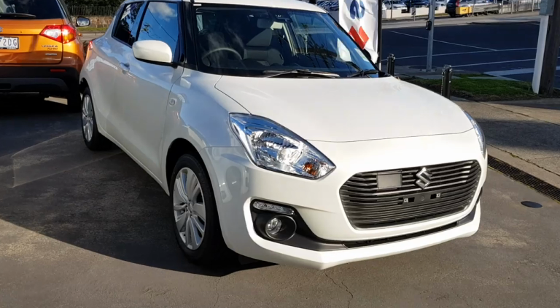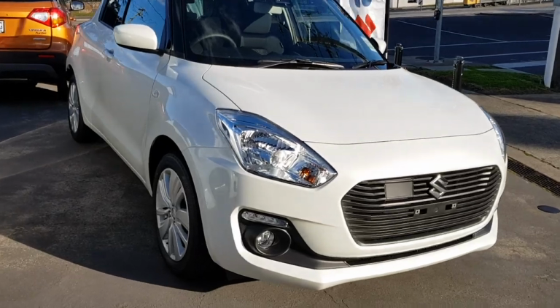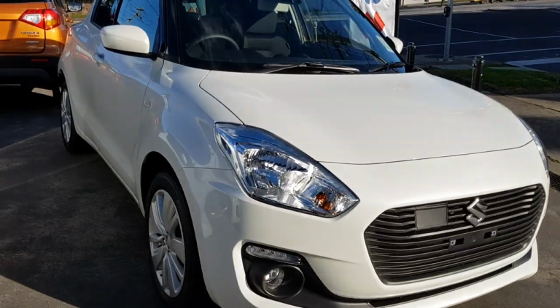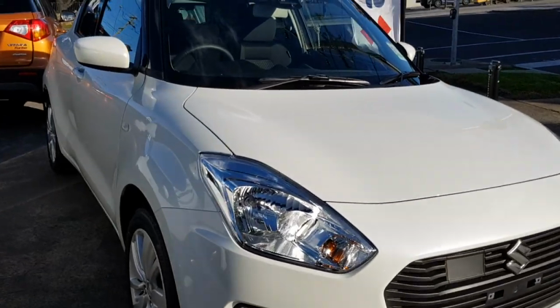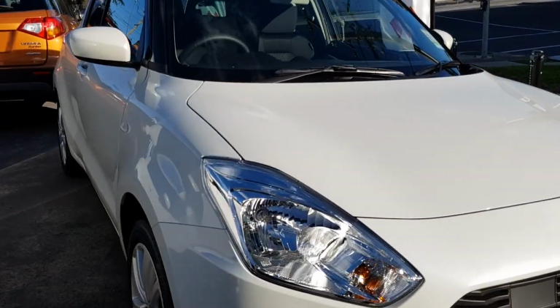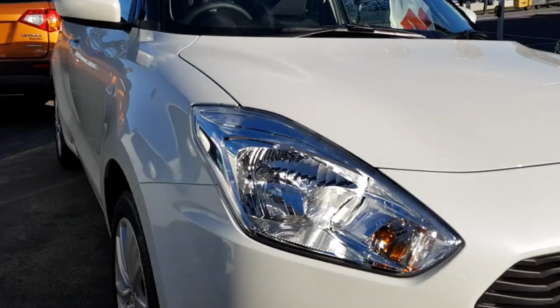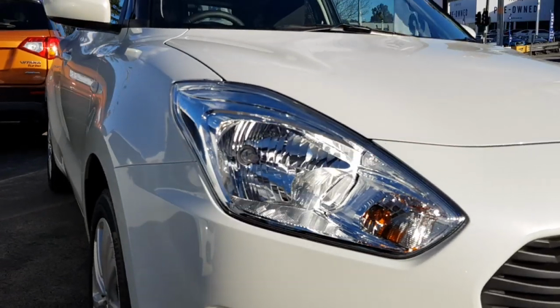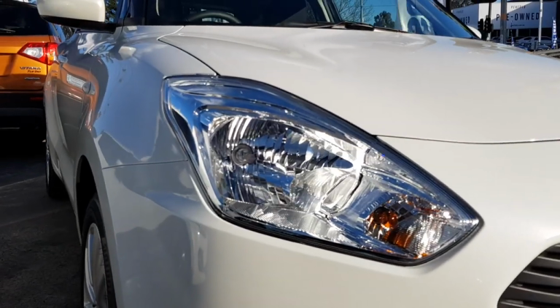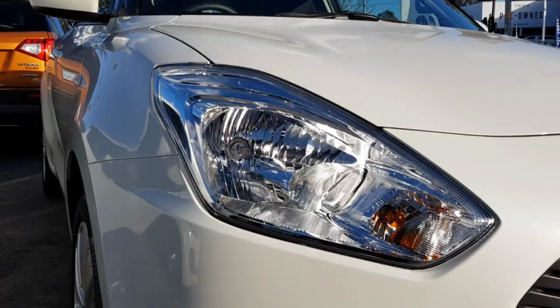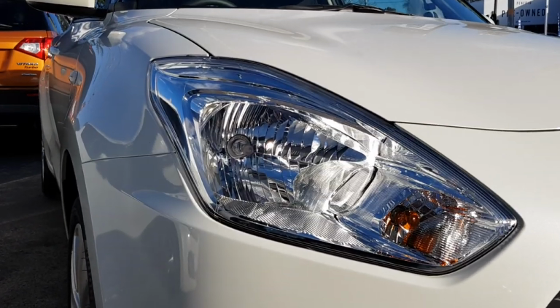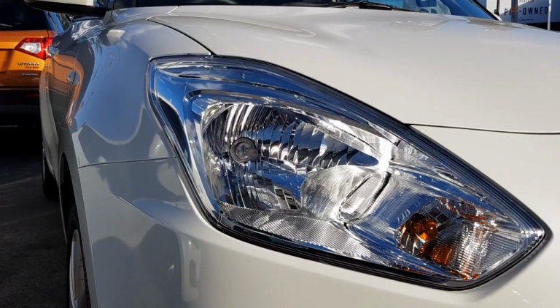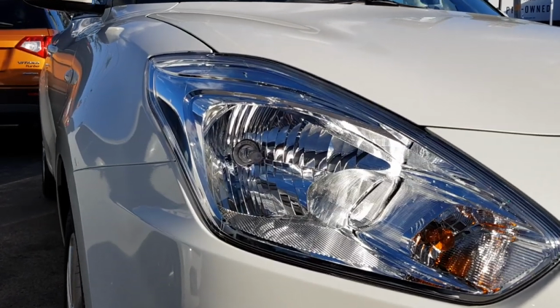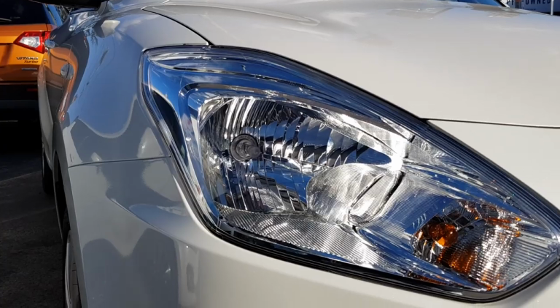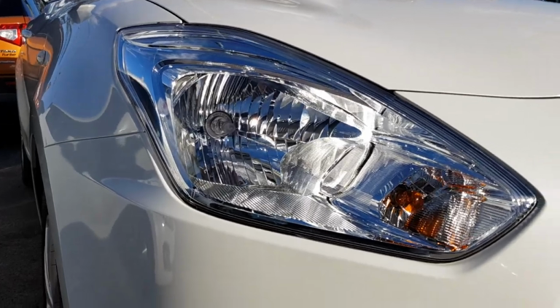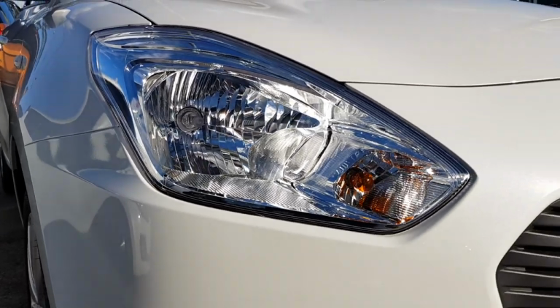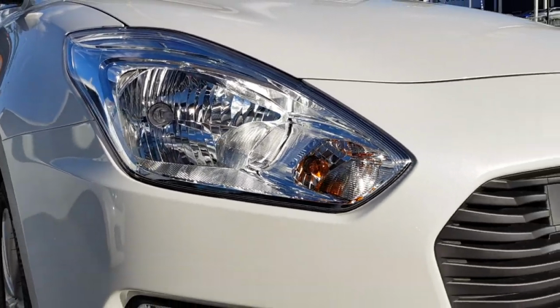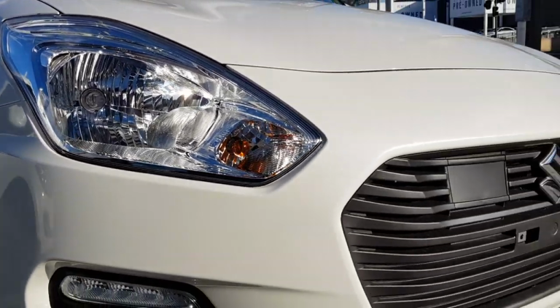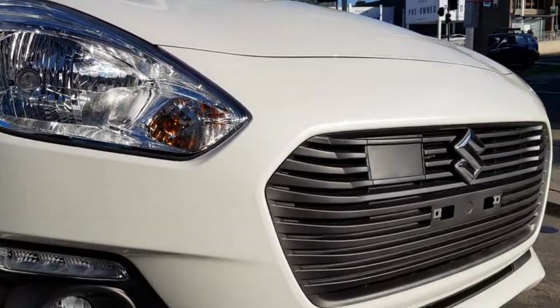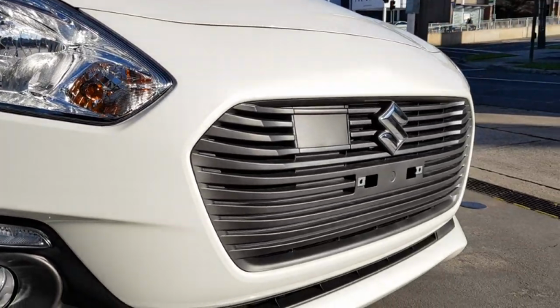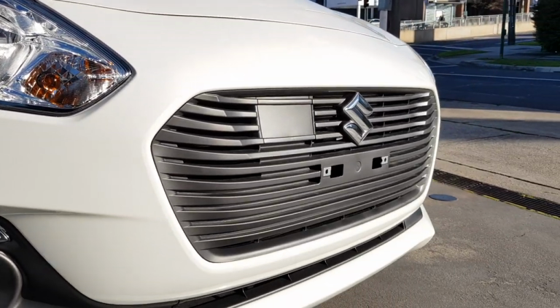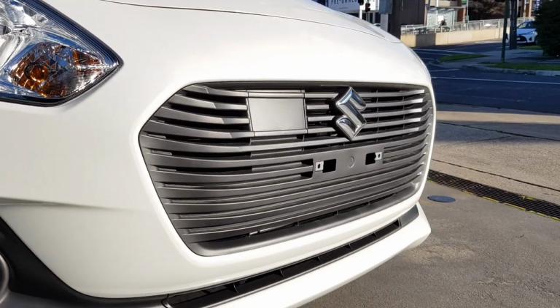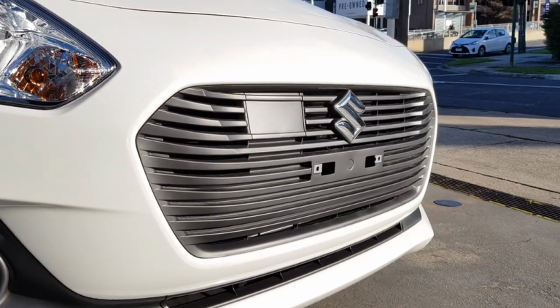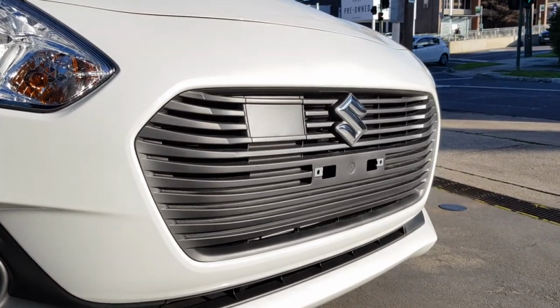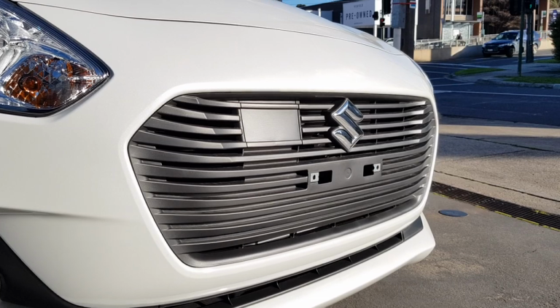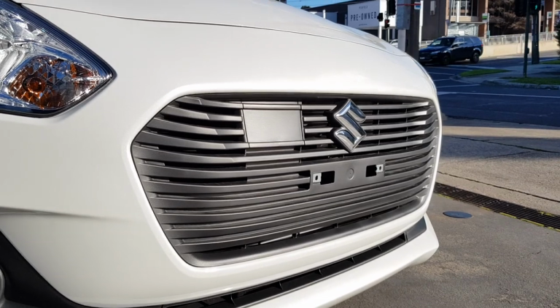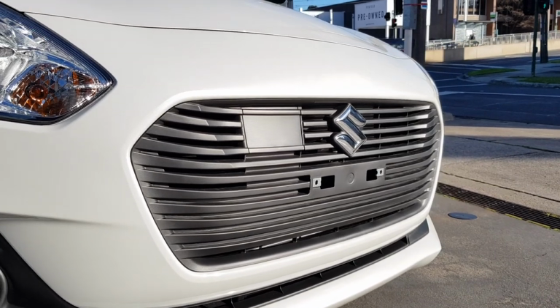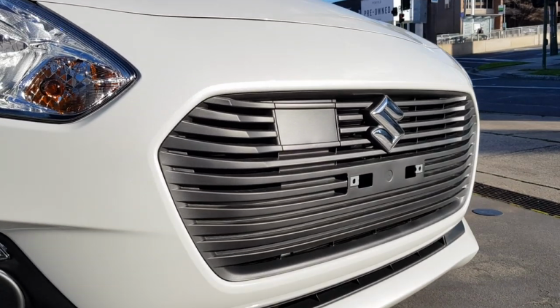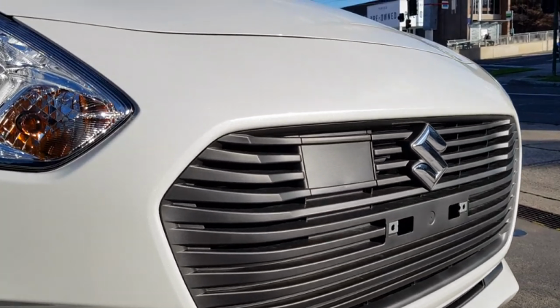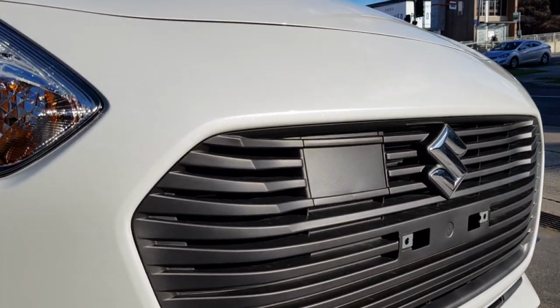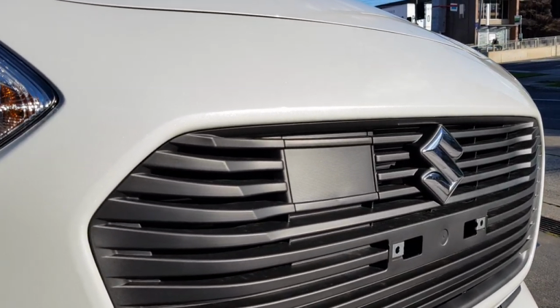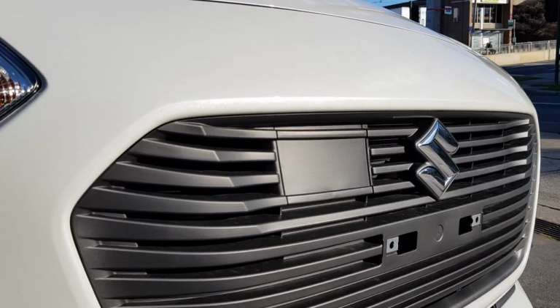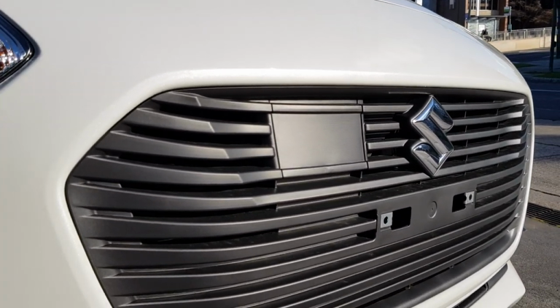Towards the front you've got halogen headlights, as you can see. You can see the front fascia here — it's redesigned. And you can see this little box here that's actually for the adaptive cruise control.